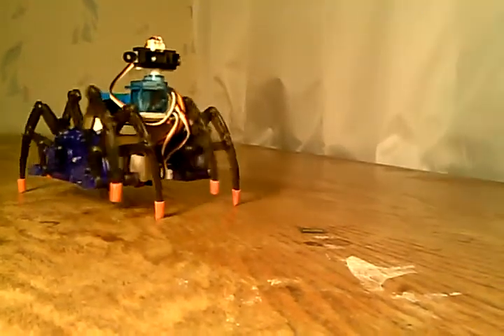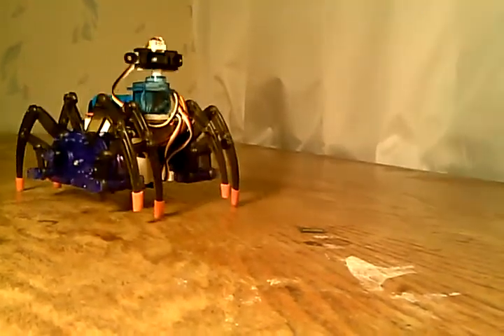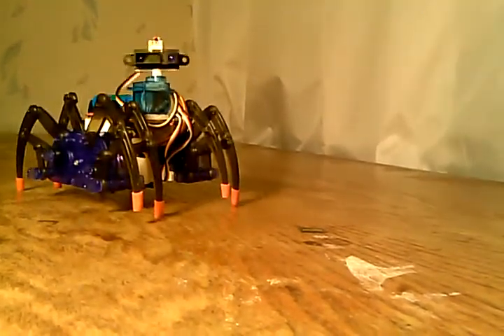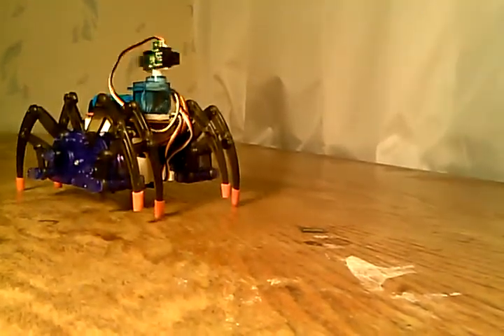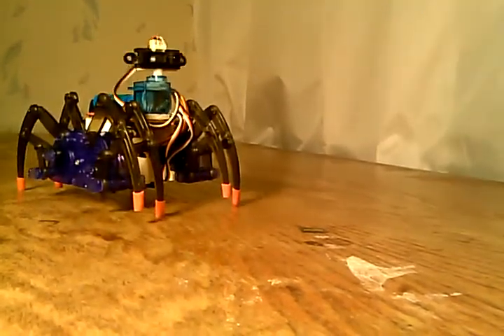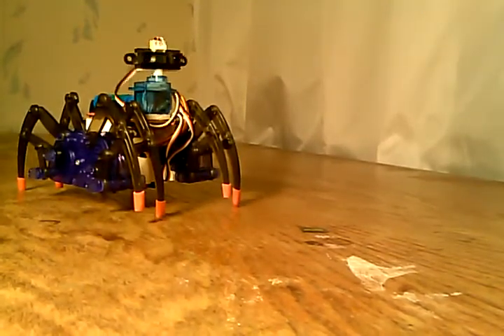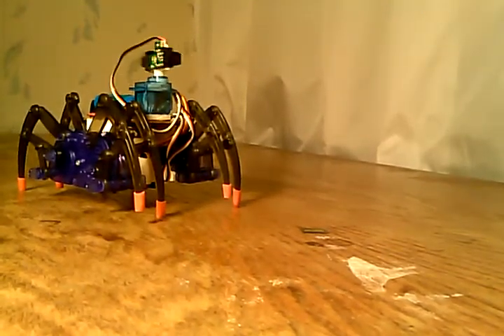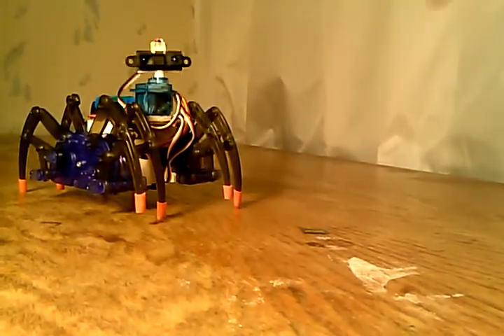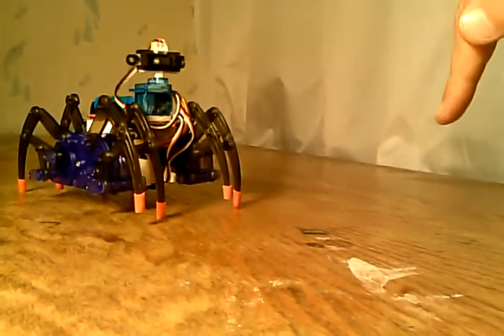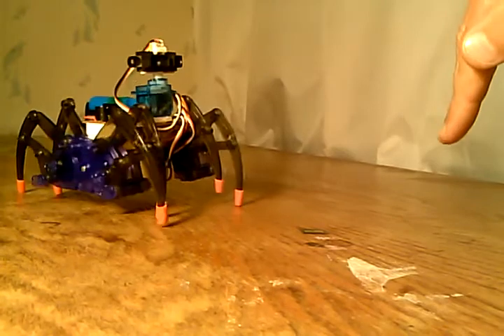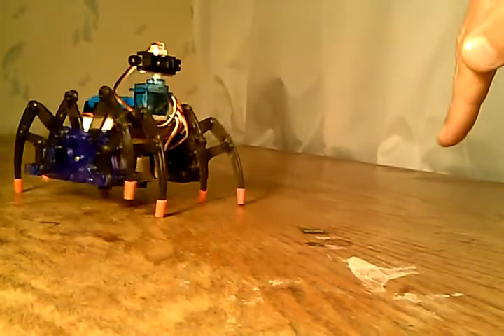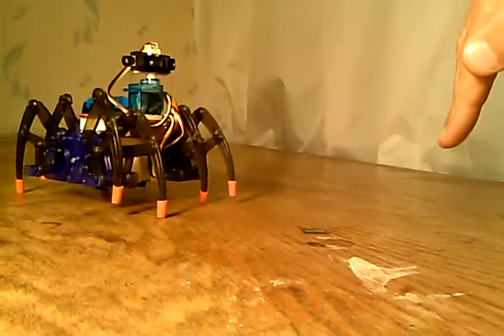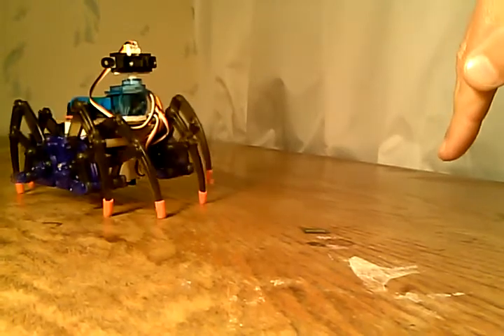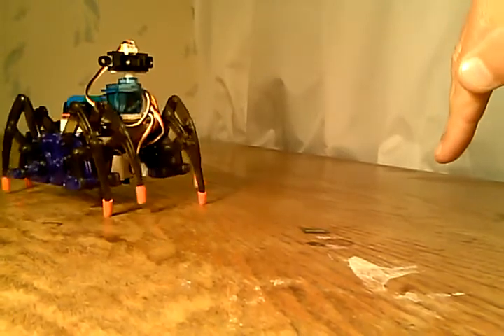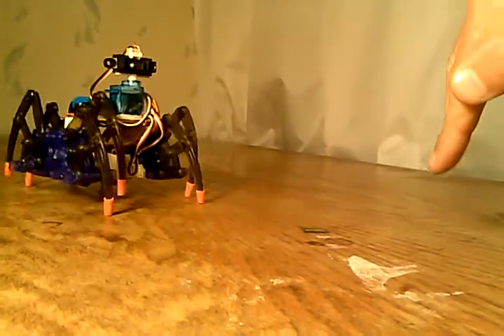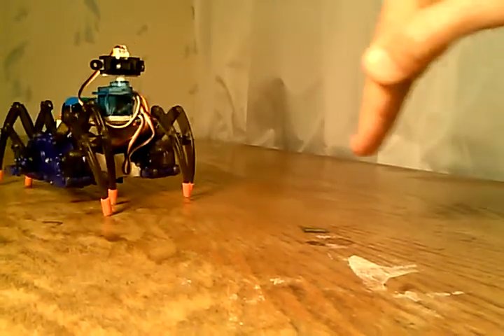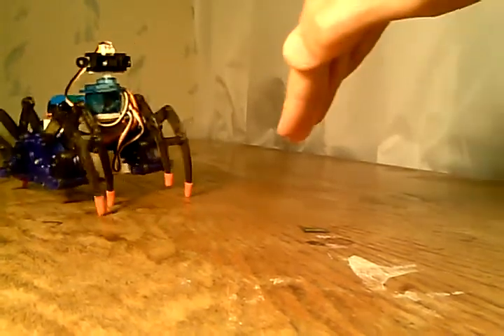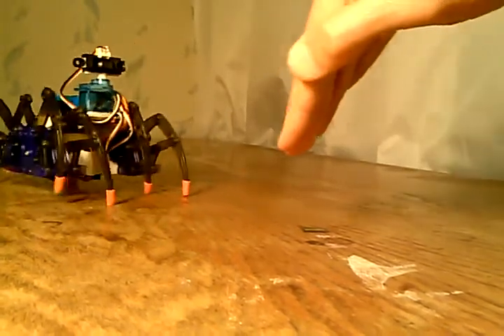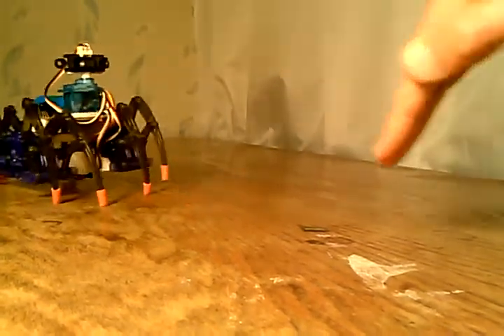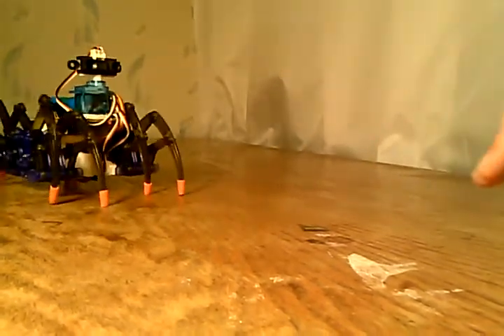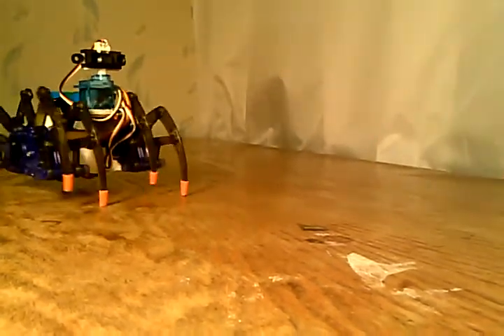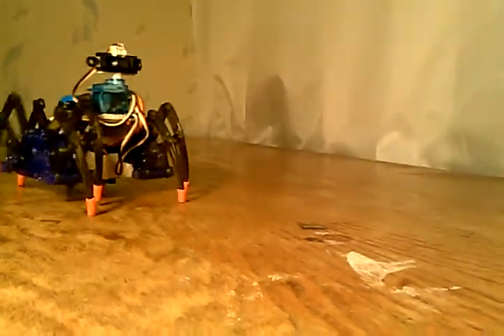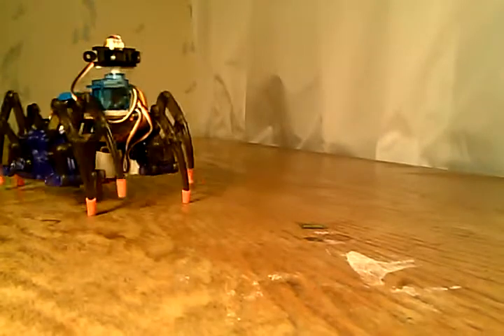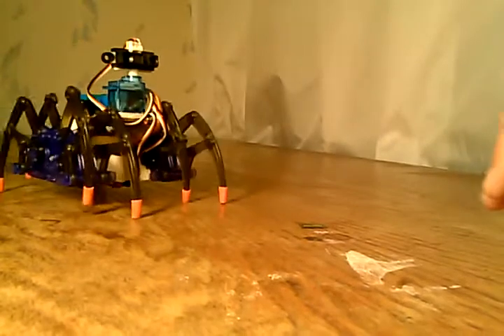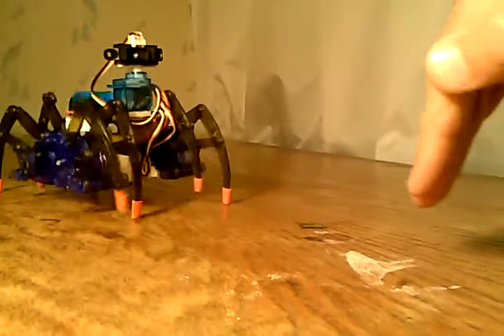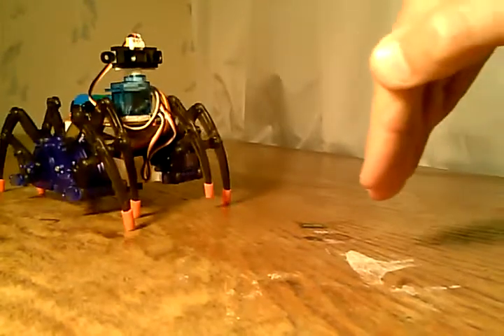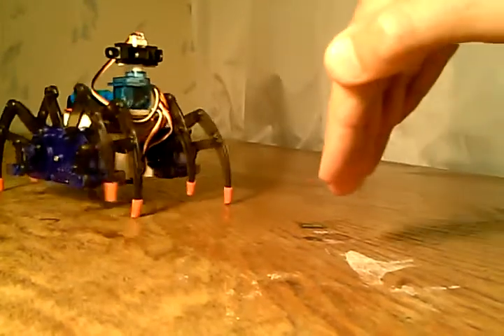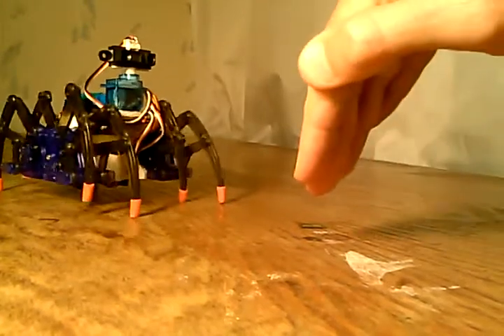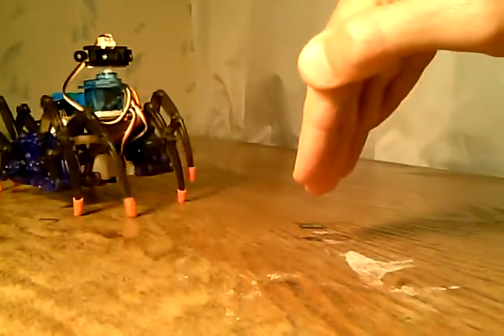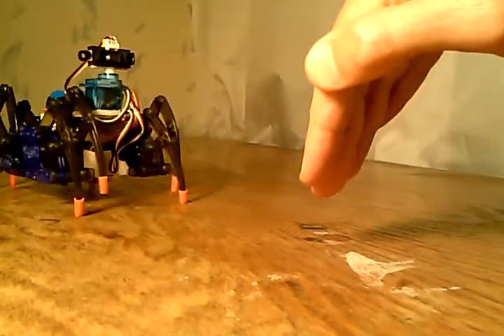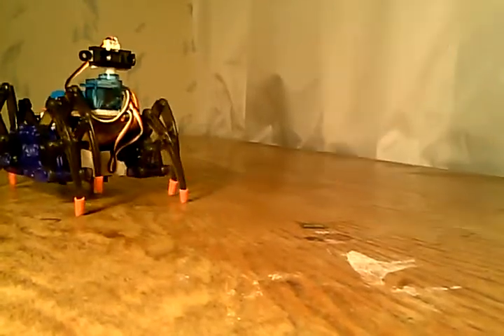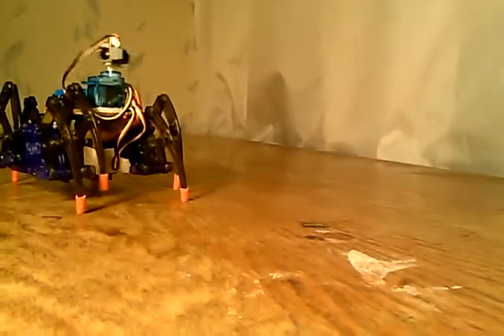Now, when I pull my hand away, he's just in scanning mode. Now I put my hand in a different direction — now he's actually turning. Once he resumes the new heading, he reverts to the IR distance measuring and tracking mode.